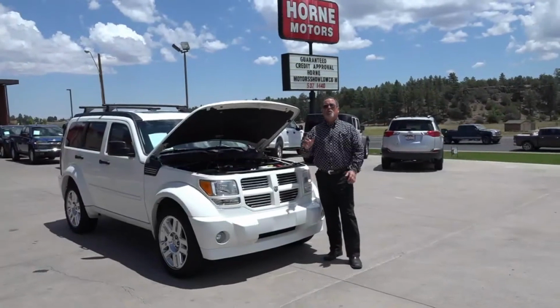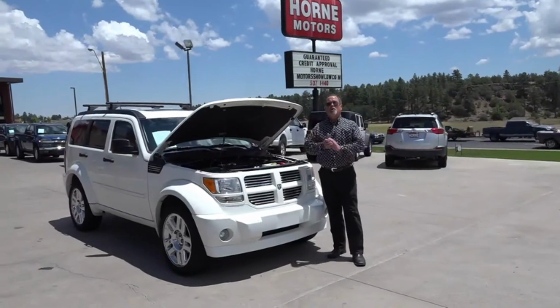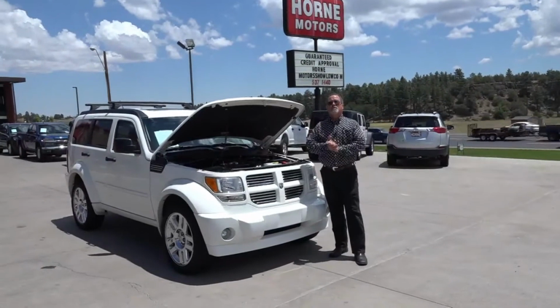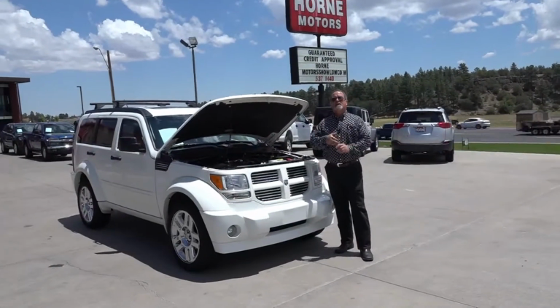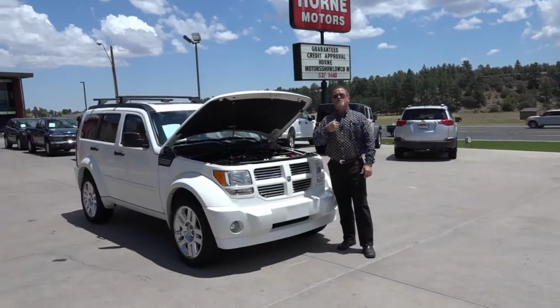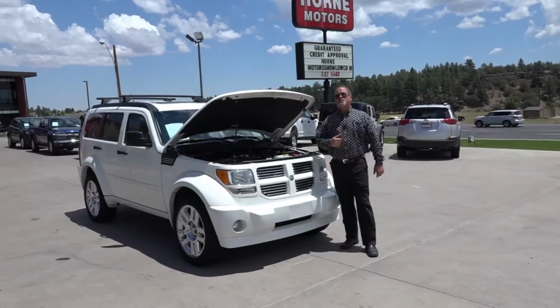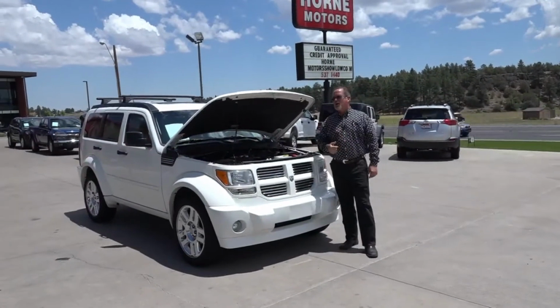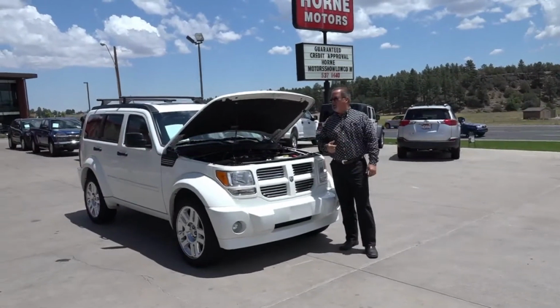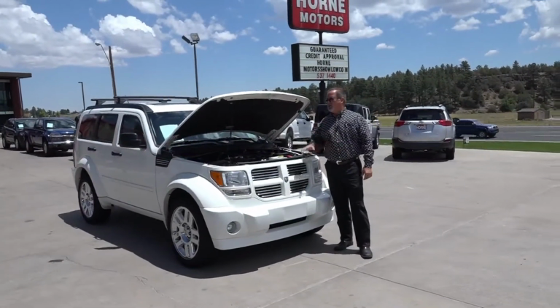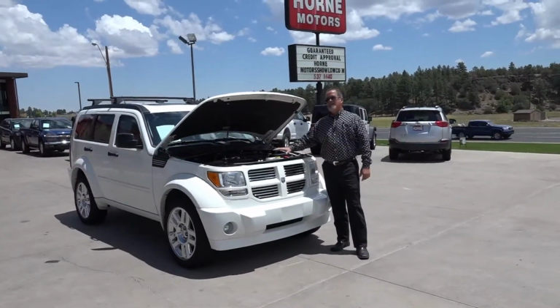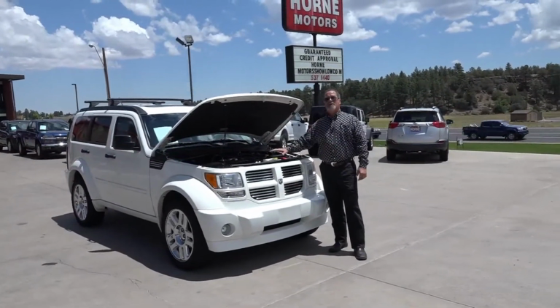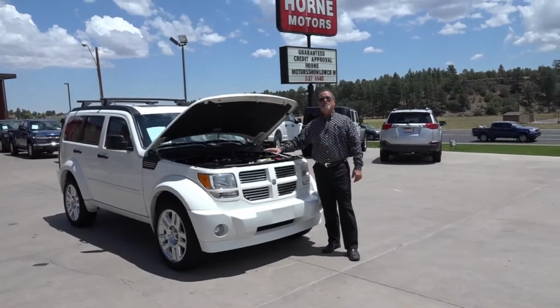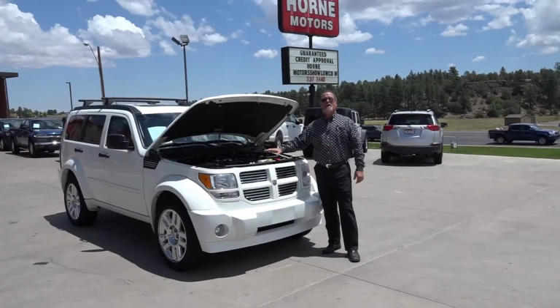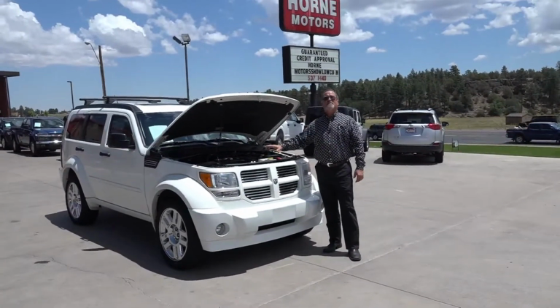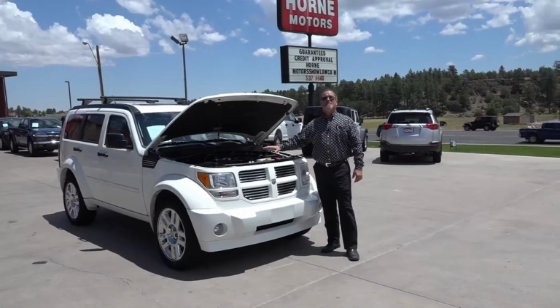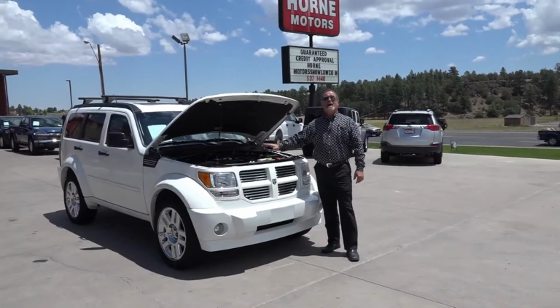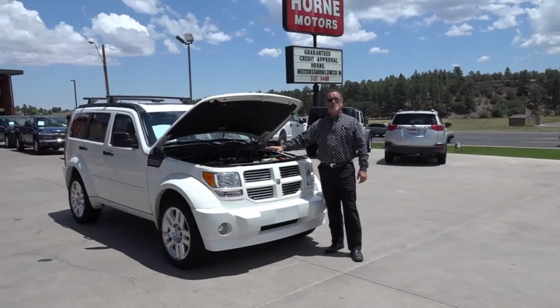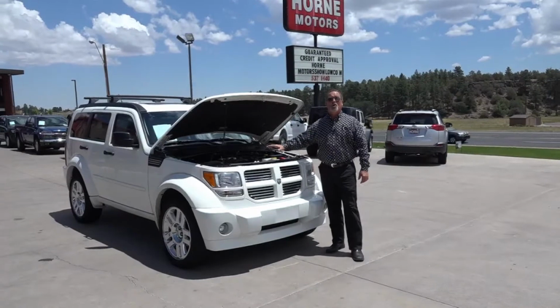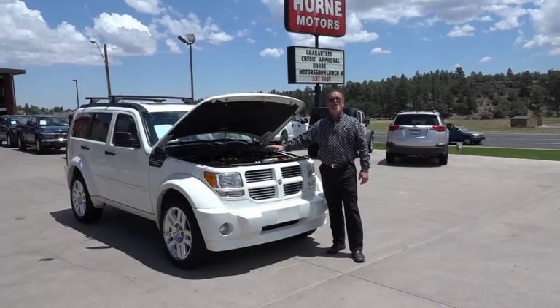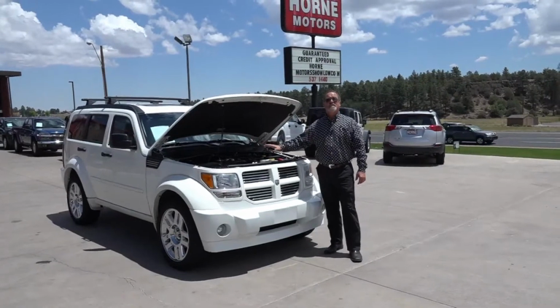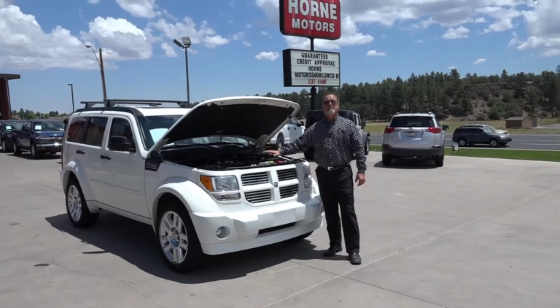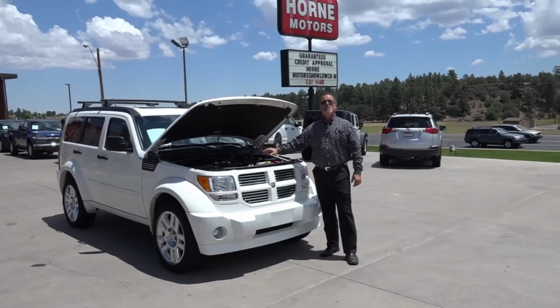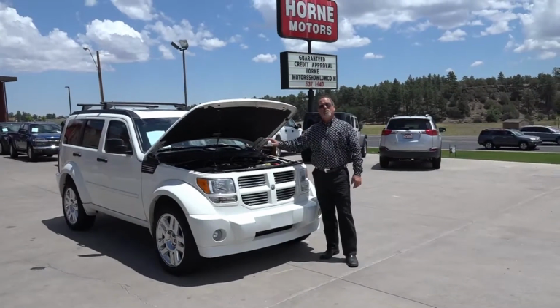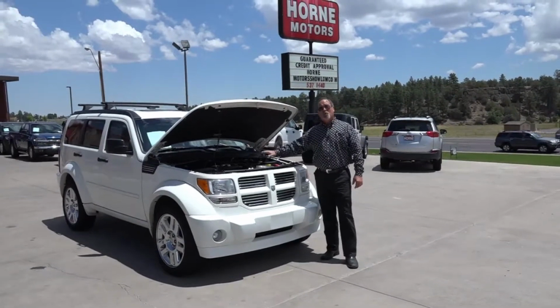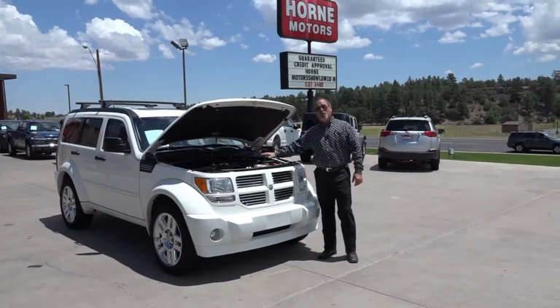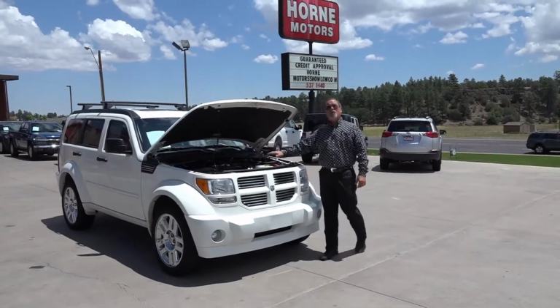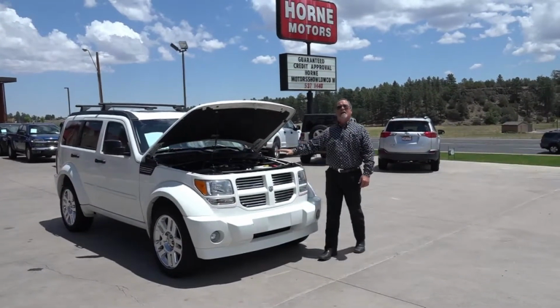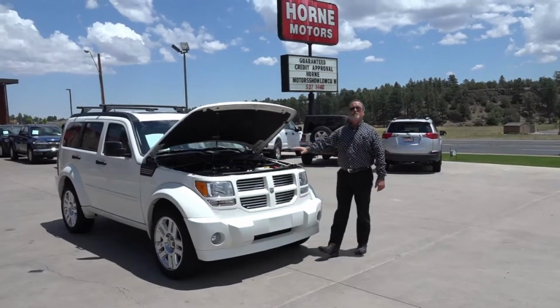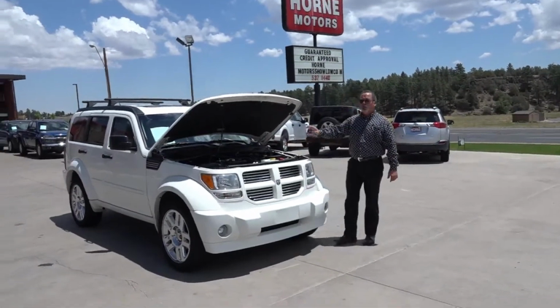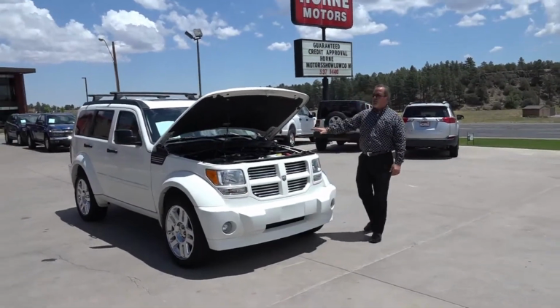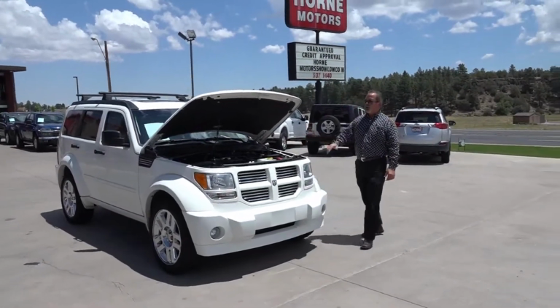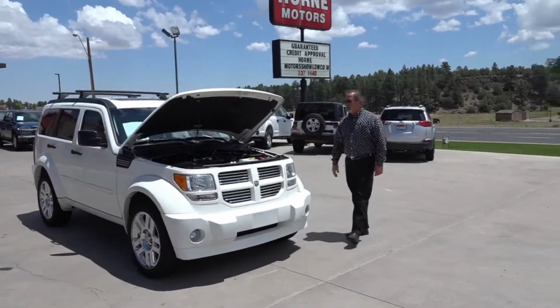Welcome to Horn Motors once again, this is Joseph Stalgaard. Today we have a 2007 Nitro RT with a 4.0 in it, four wheel drive.